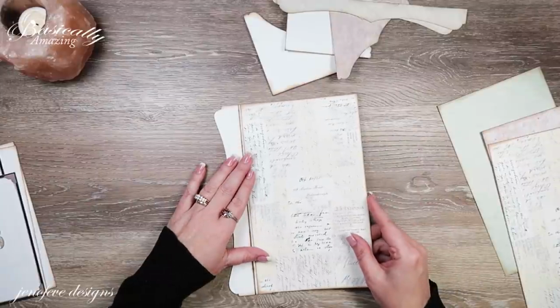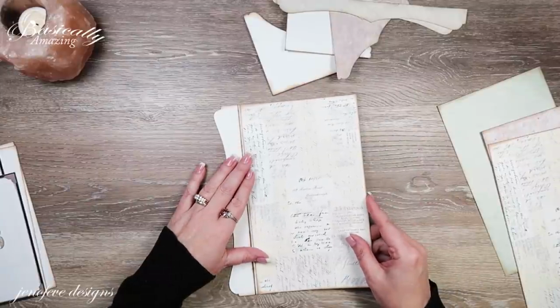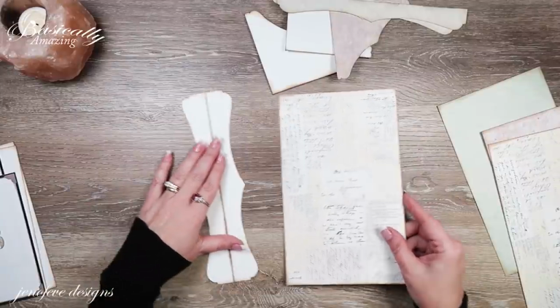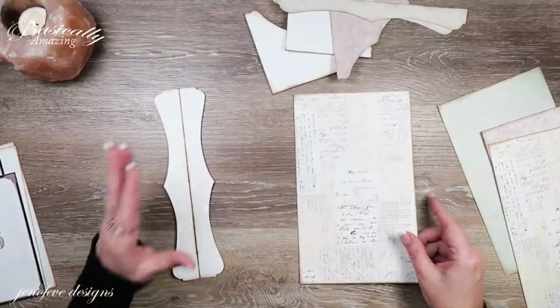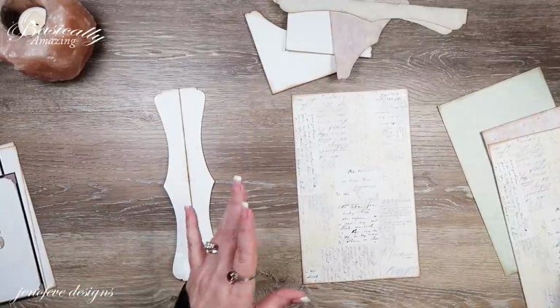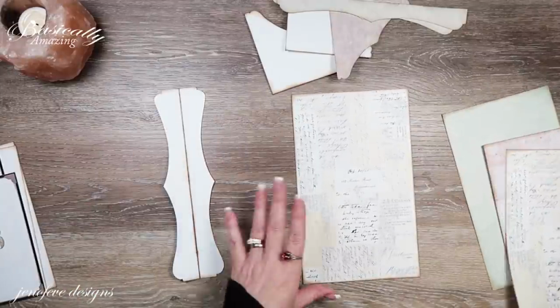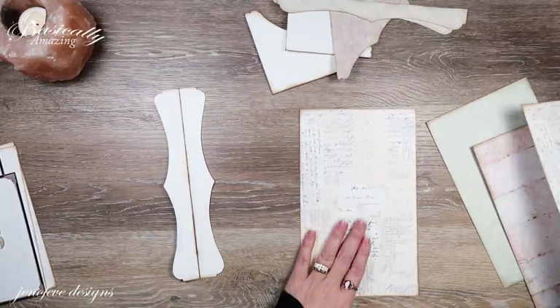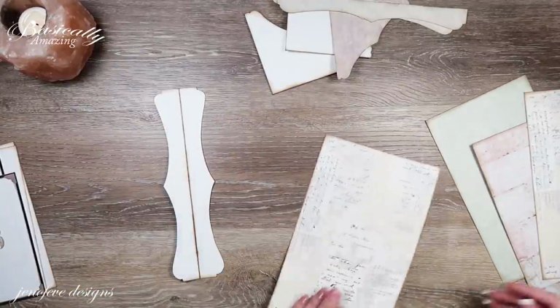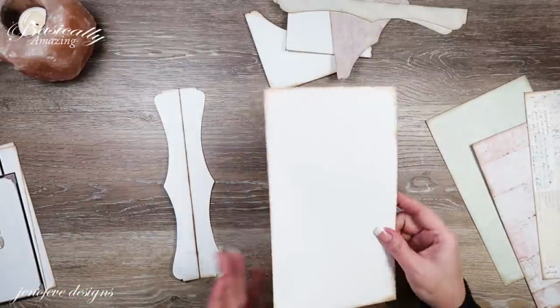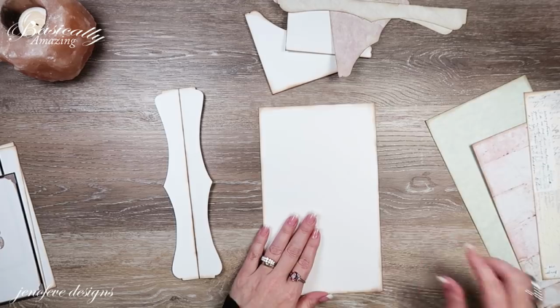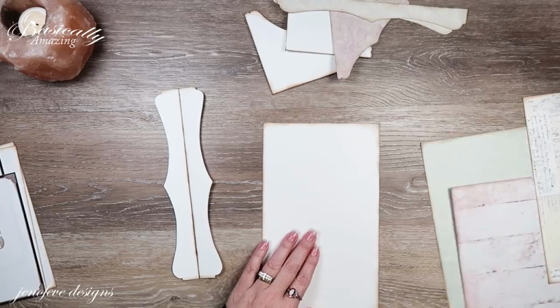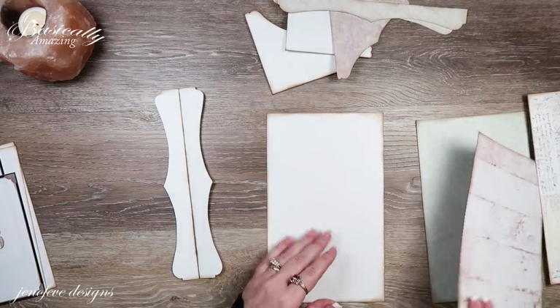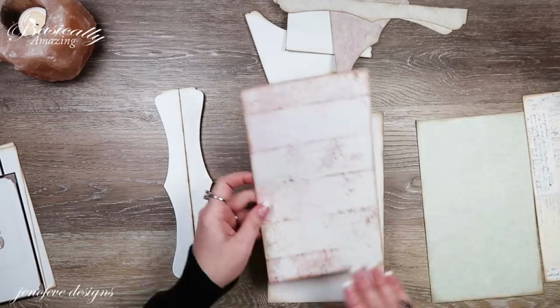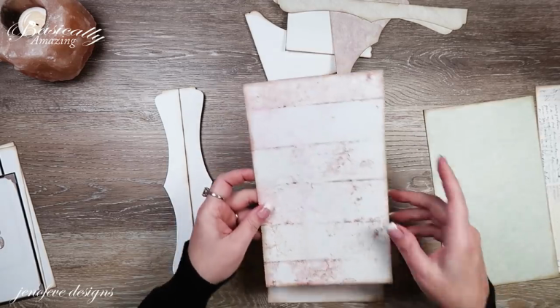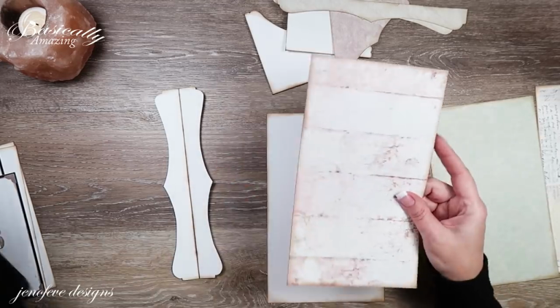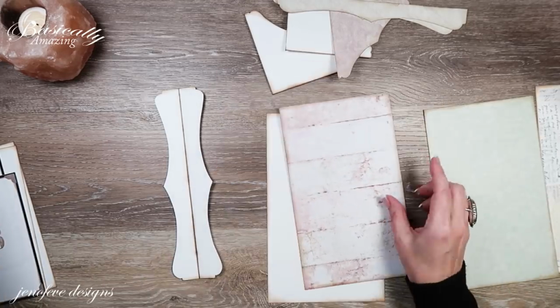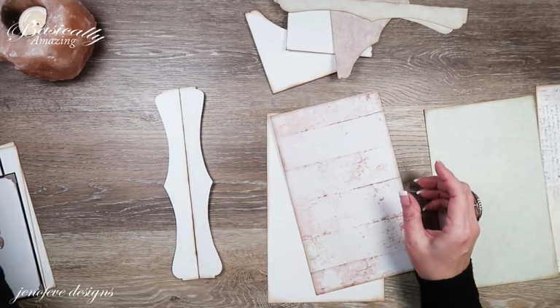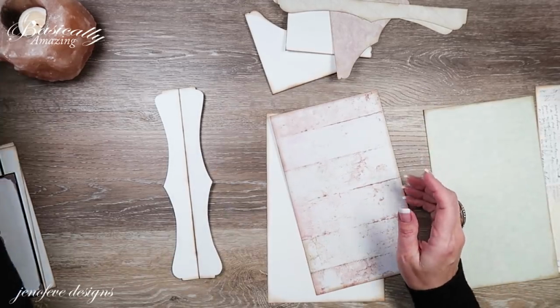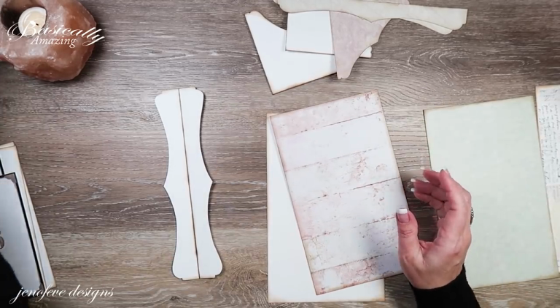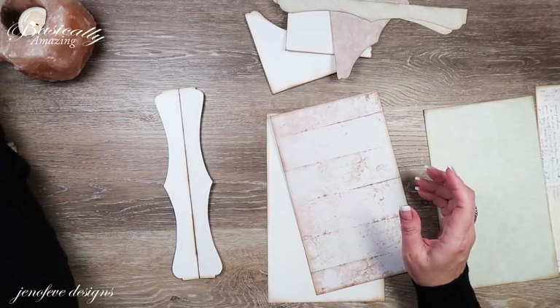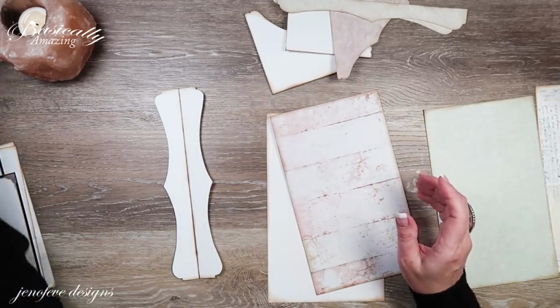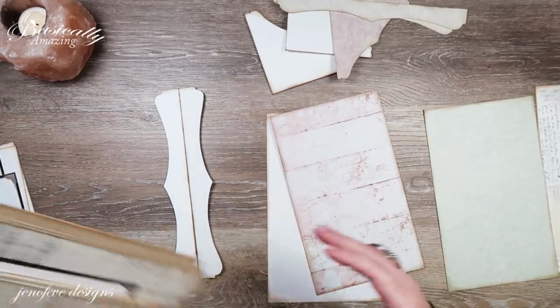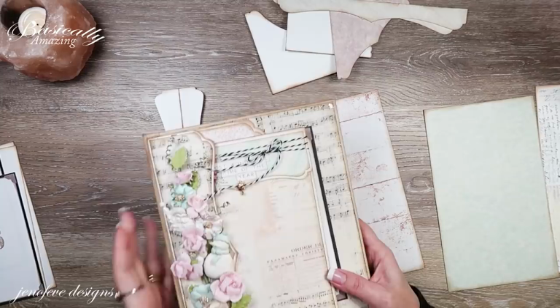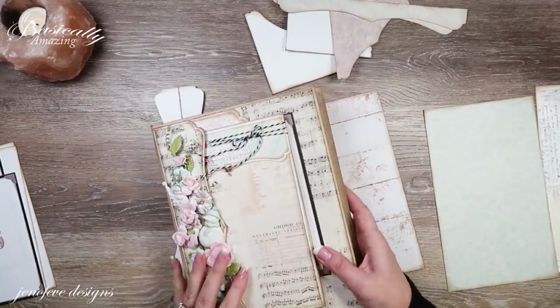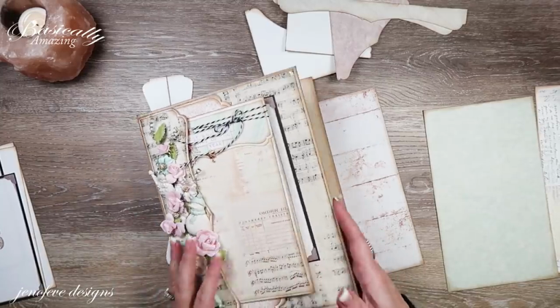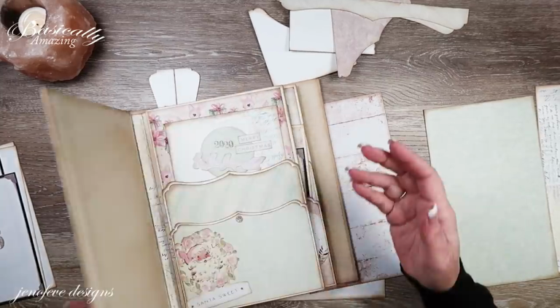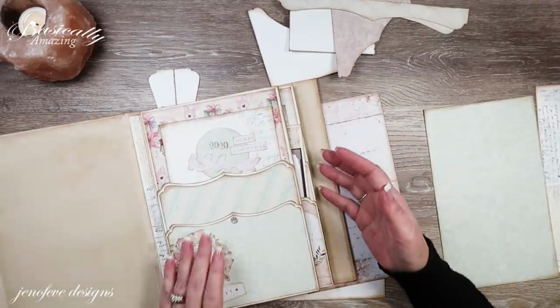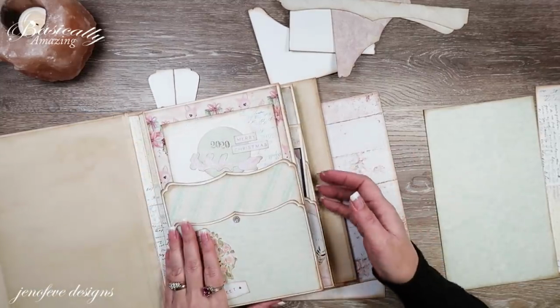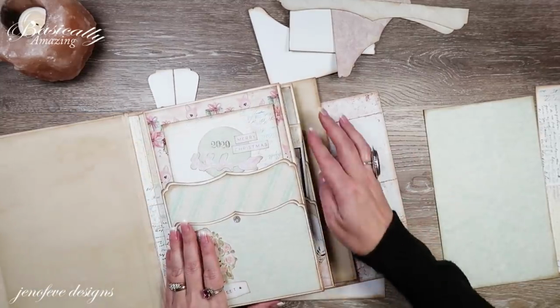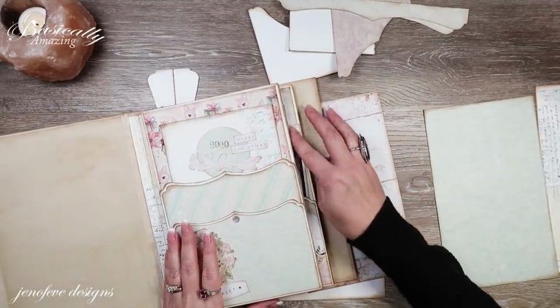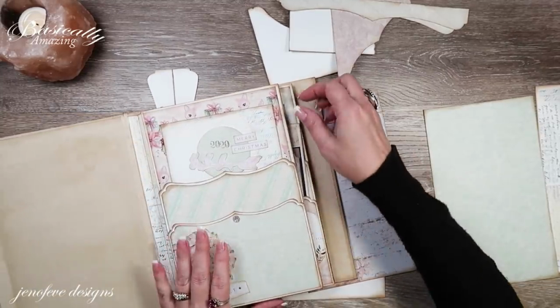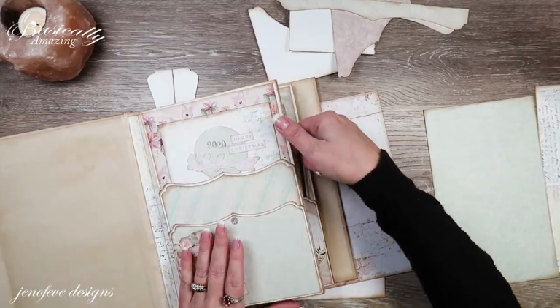Let's start by putting the insert together. First we need to mat the back side before we assemble the insert. For the back one we're going to use the wood pattern paper.